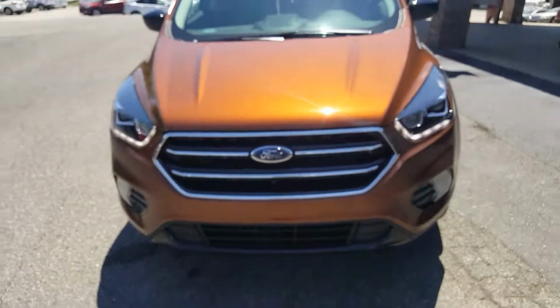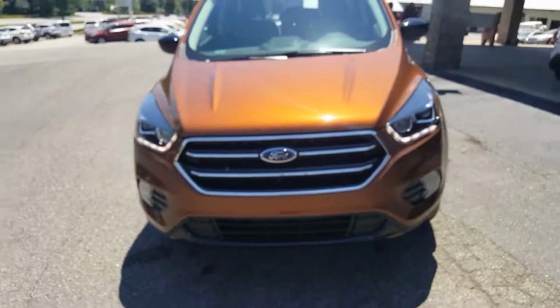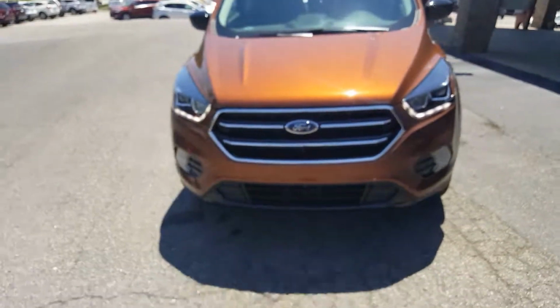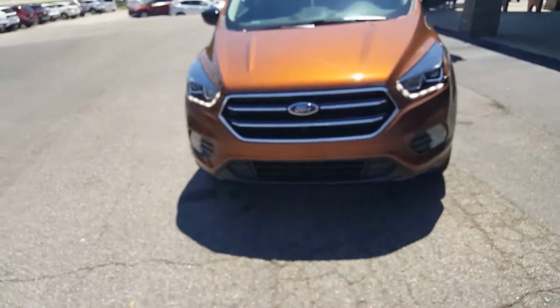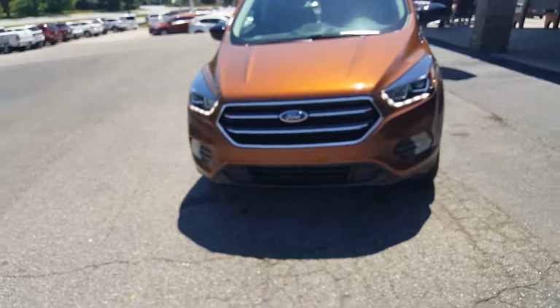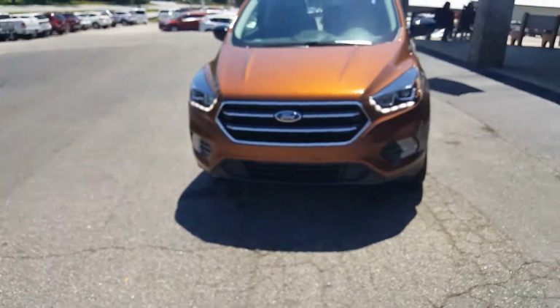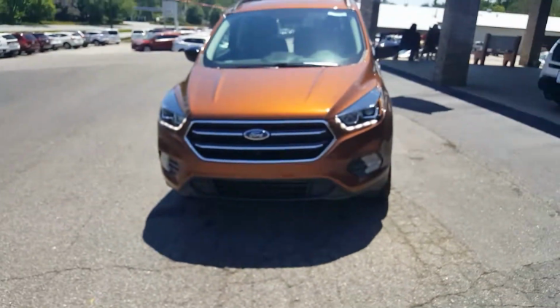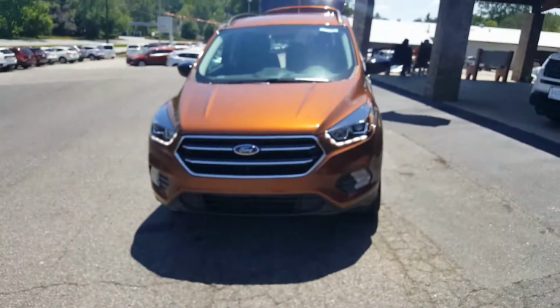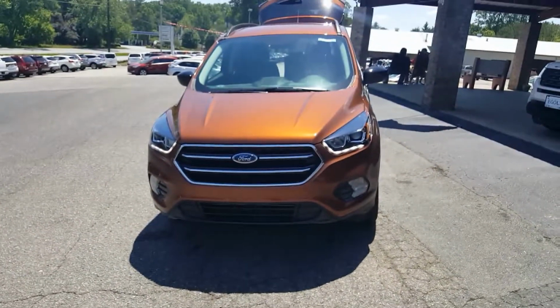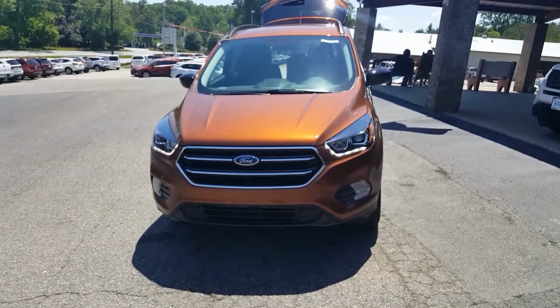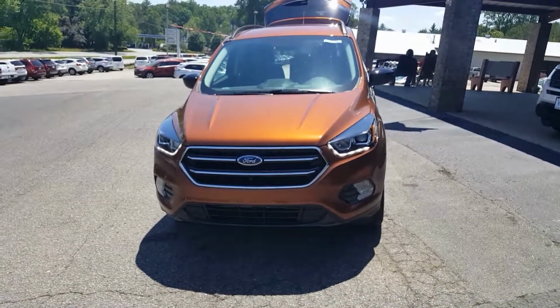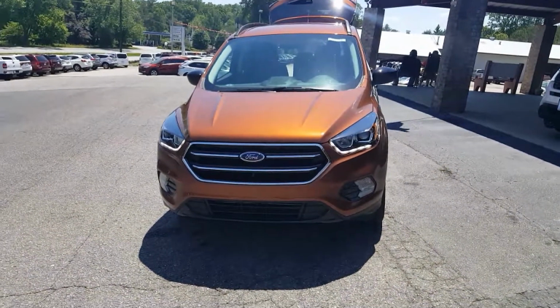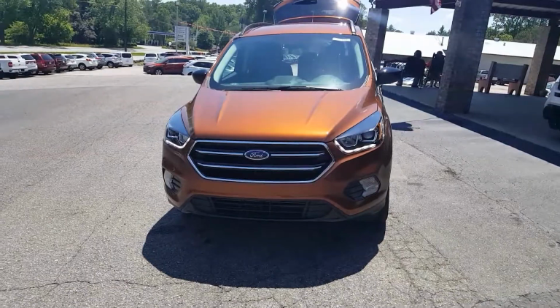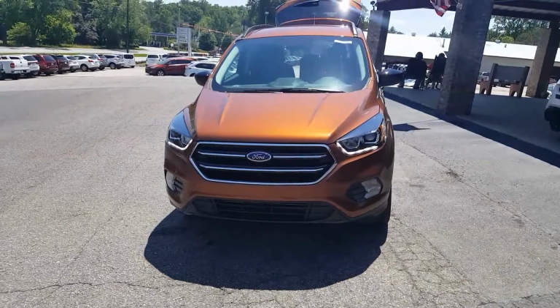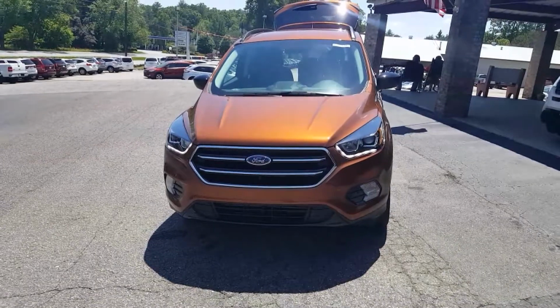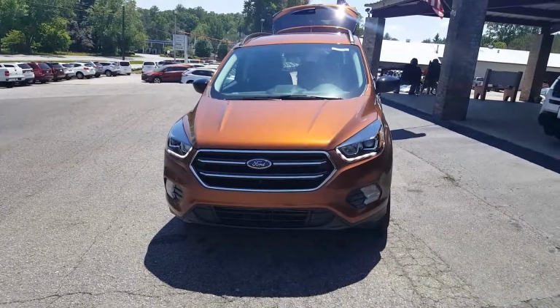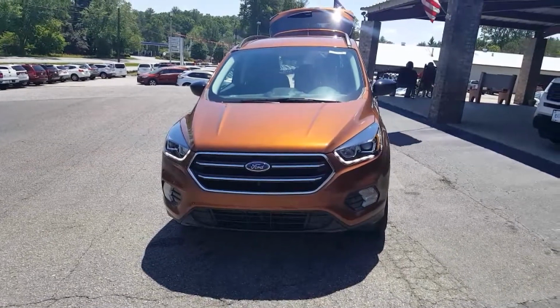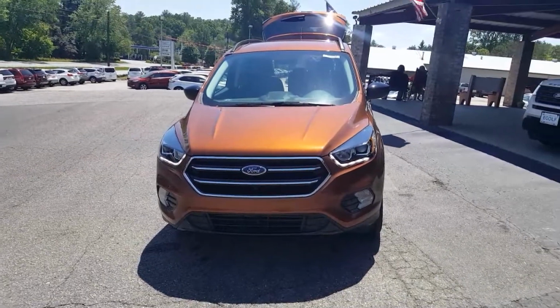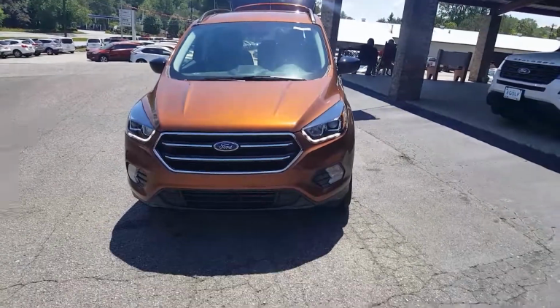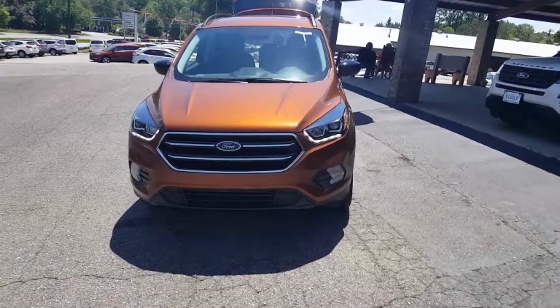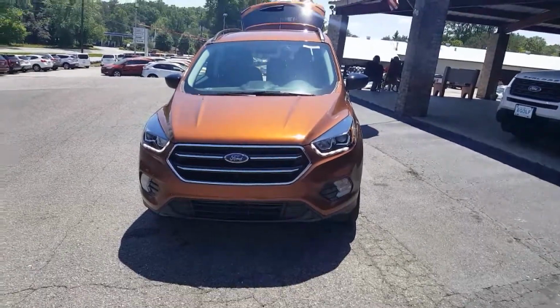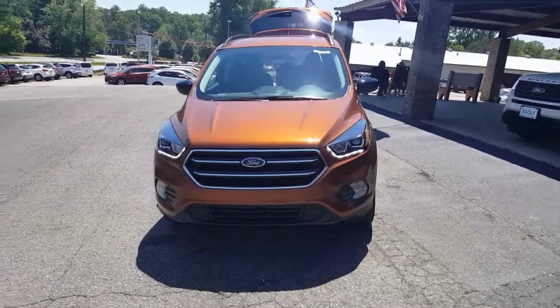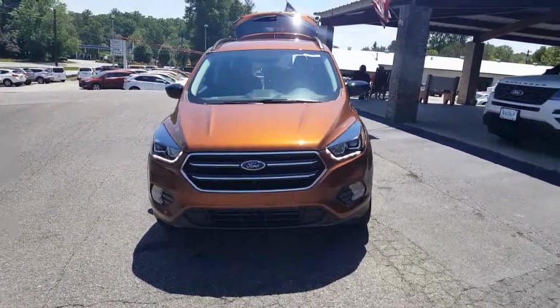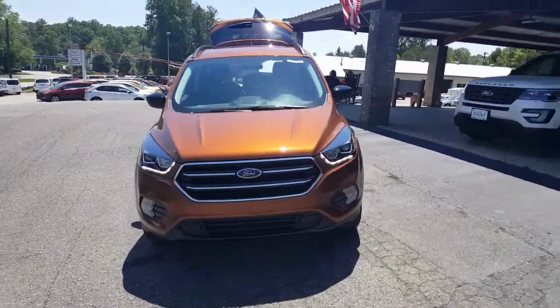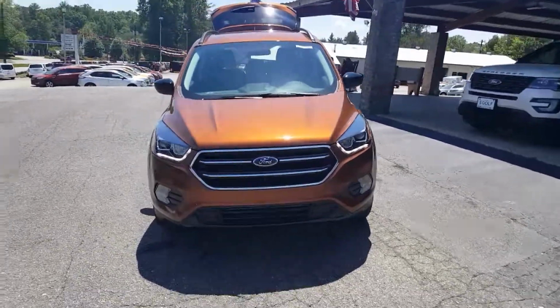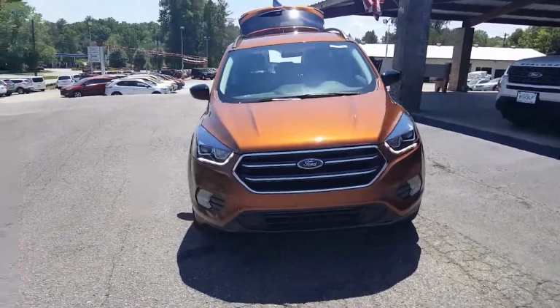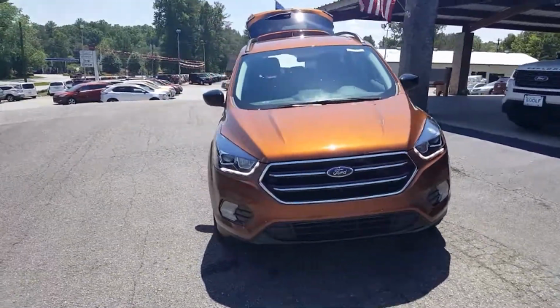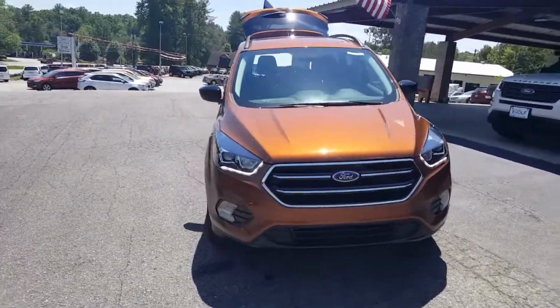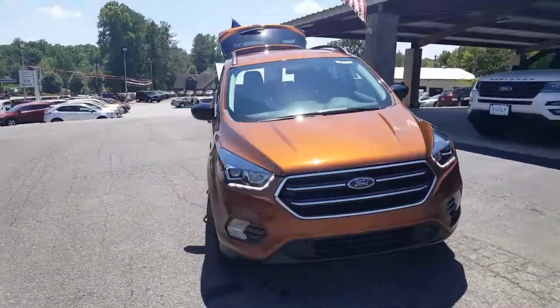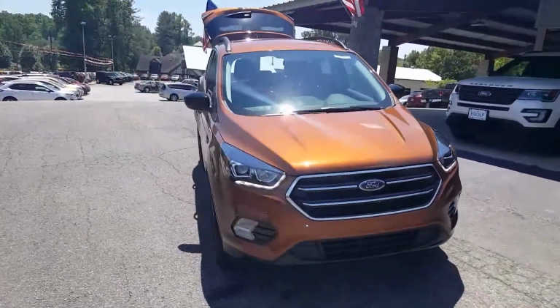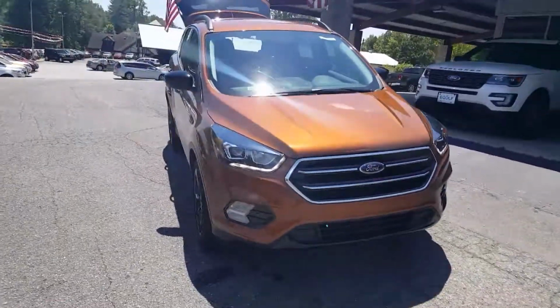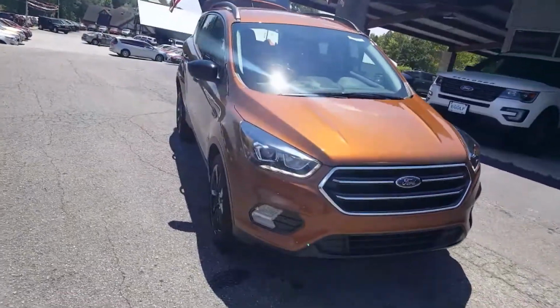Just one more quick shot of the vehicle. It does have those nice LED running lights, which everybody seems to like, and it looks good — I personally love them.